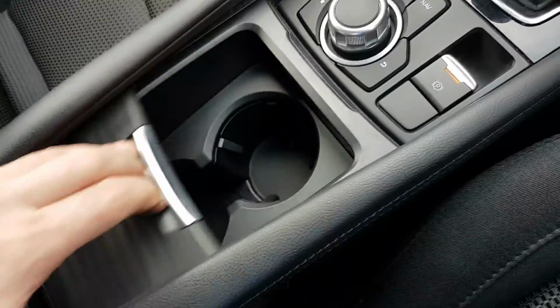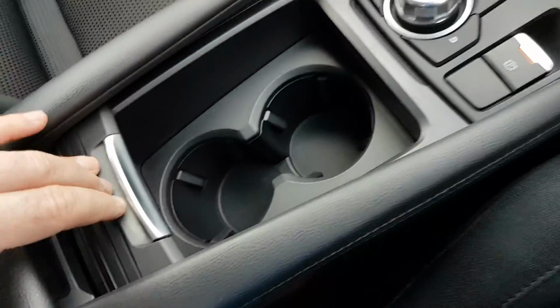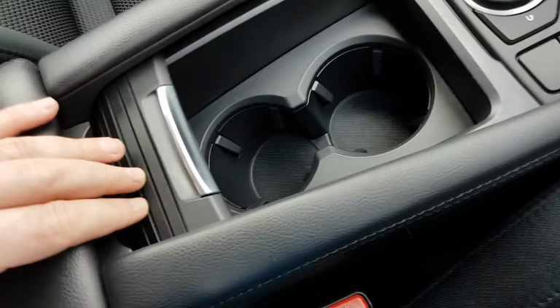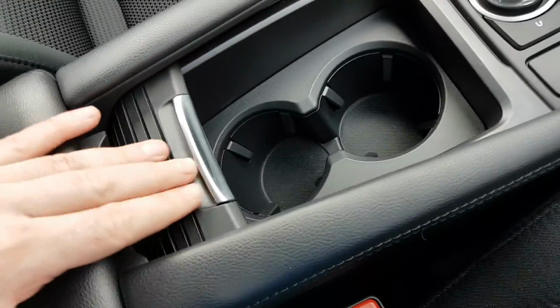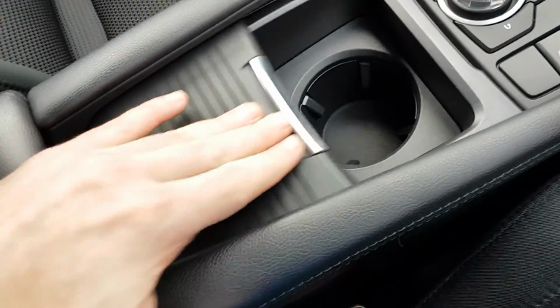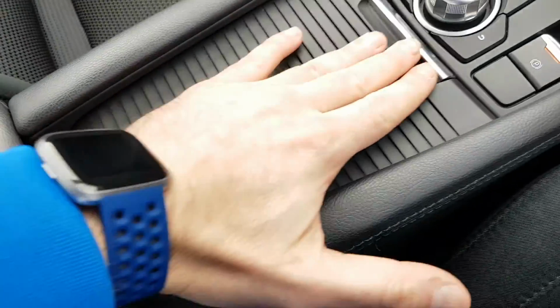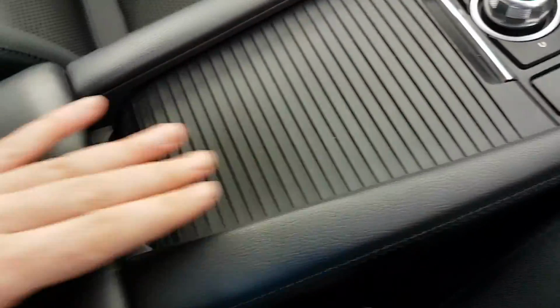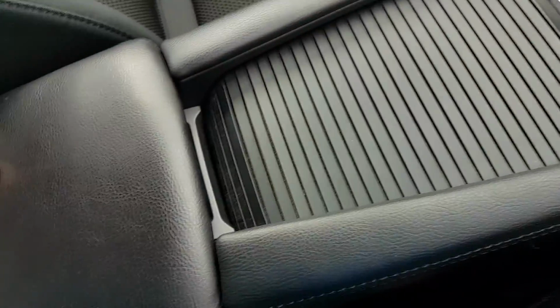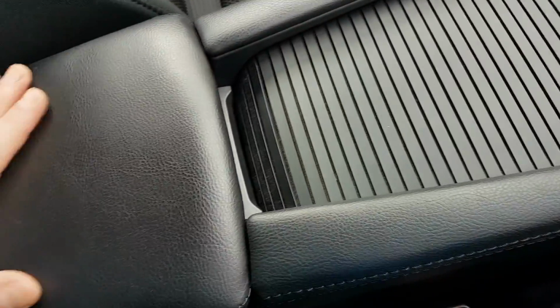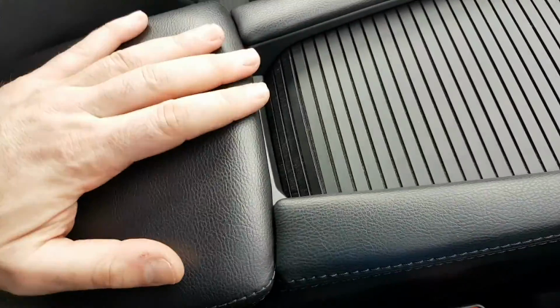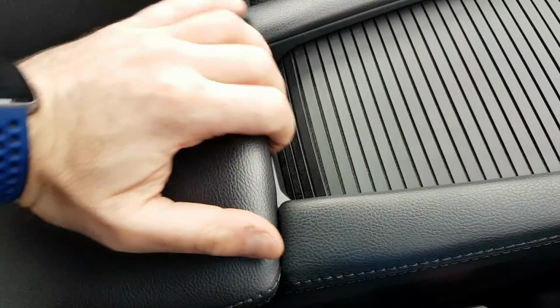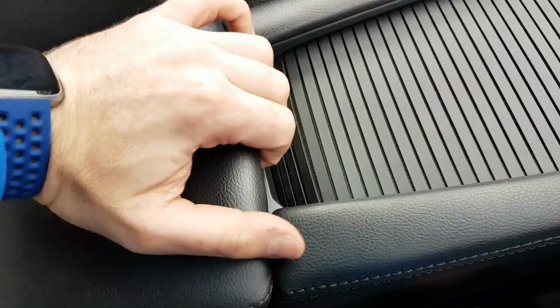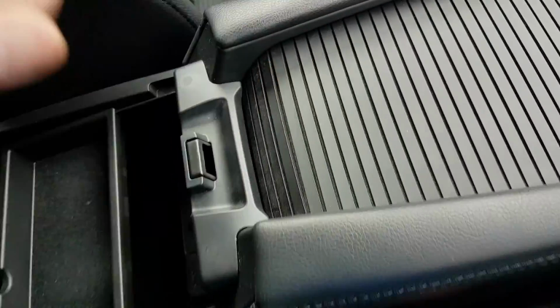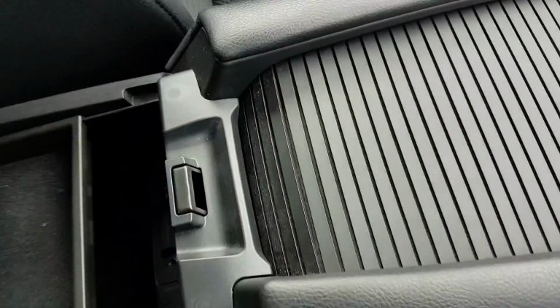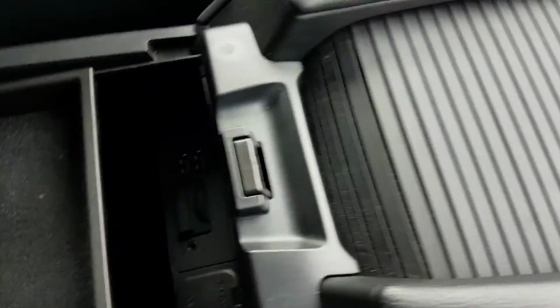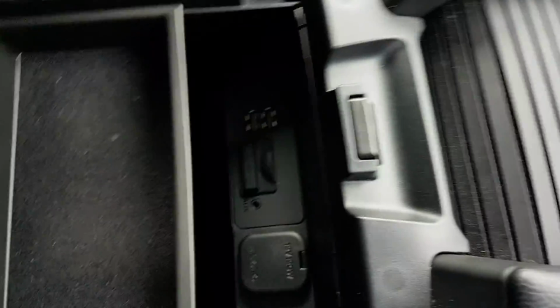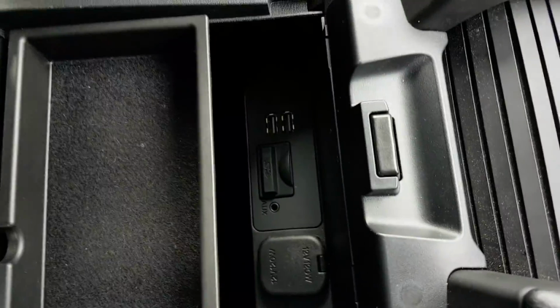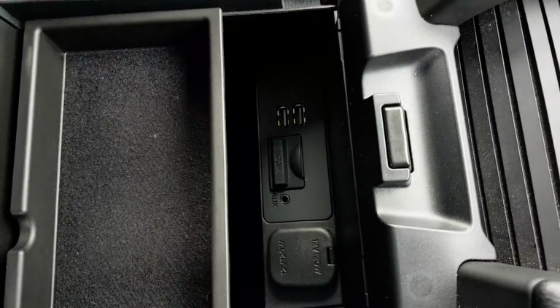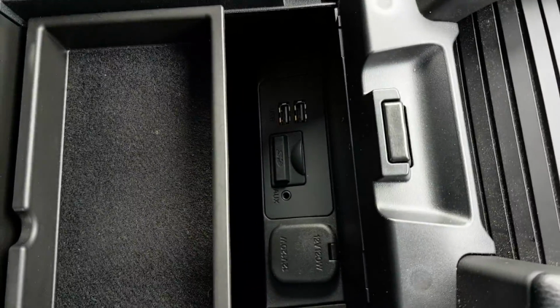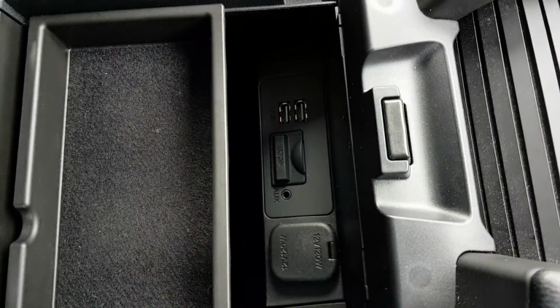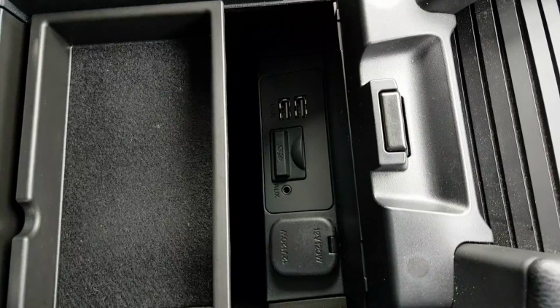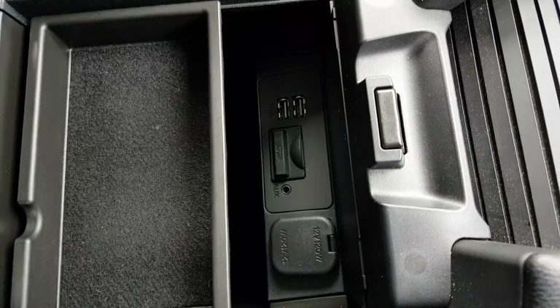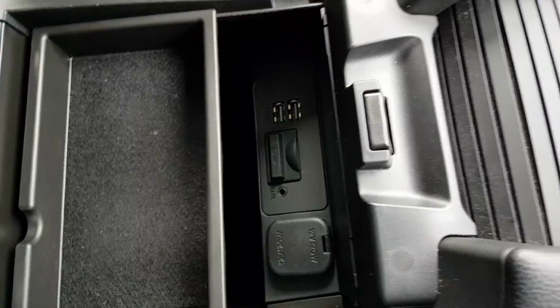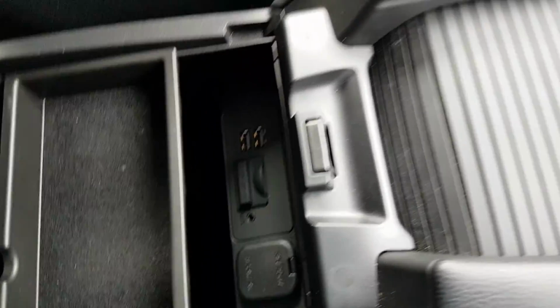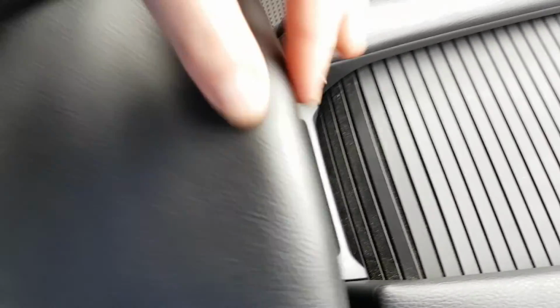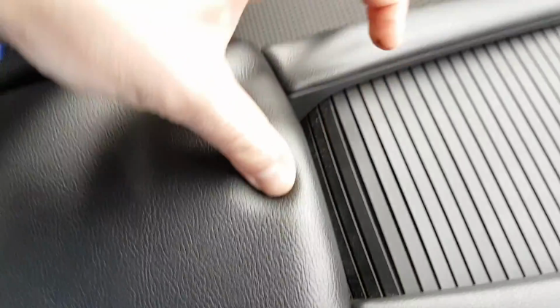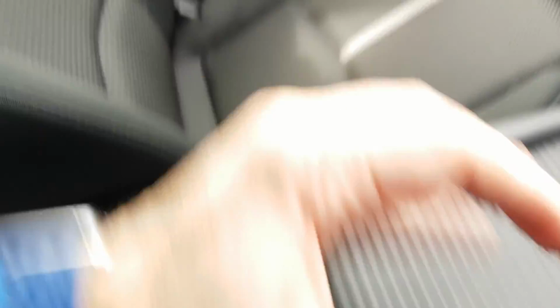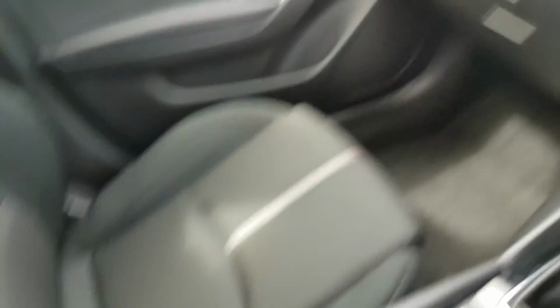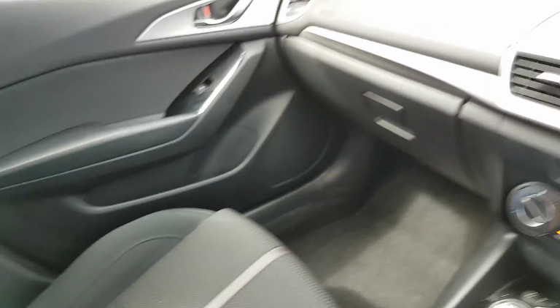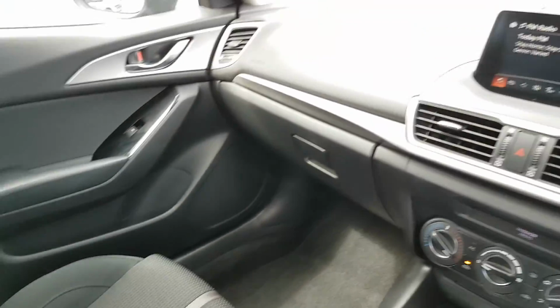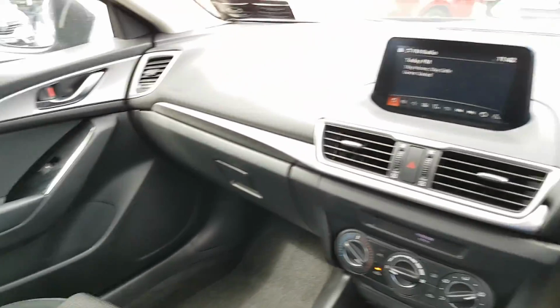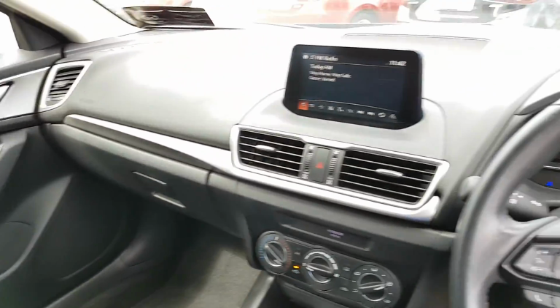Two cup holders inside here and a nice leather armrest as well, with two USB connections, a 12-volt connection, and also an auxiliary connection.